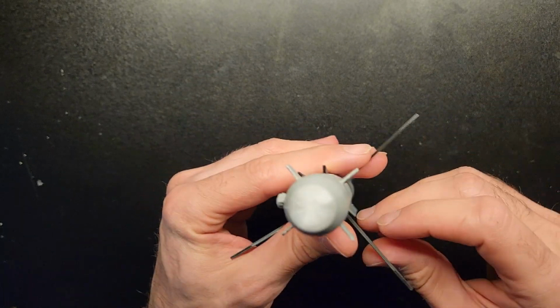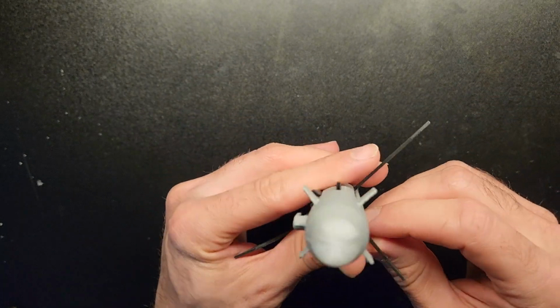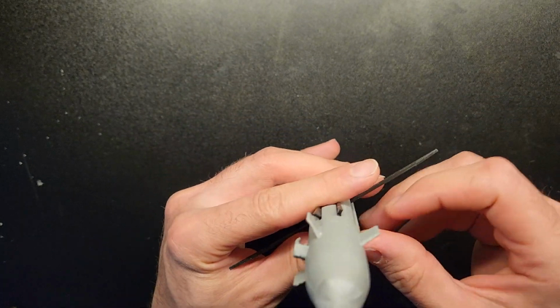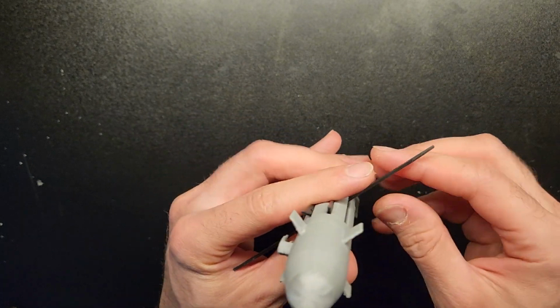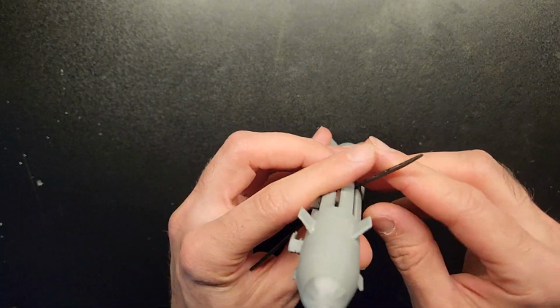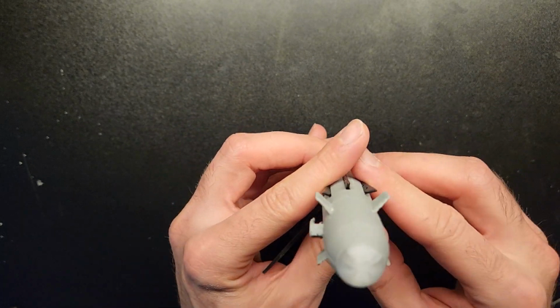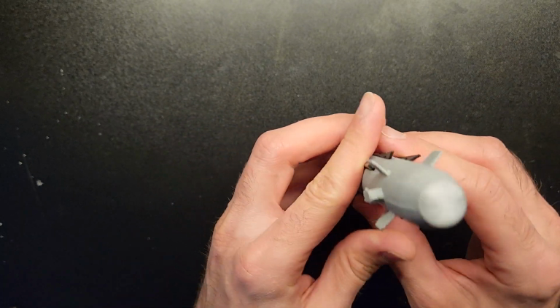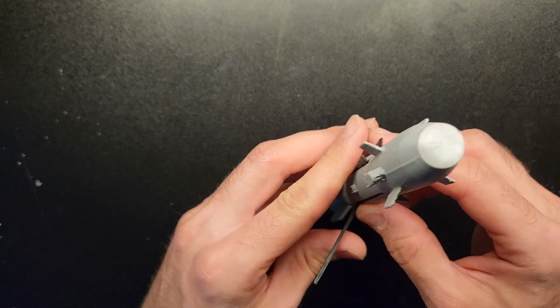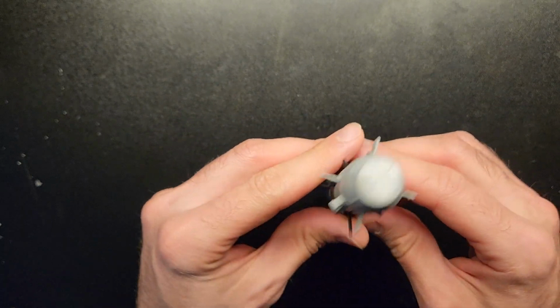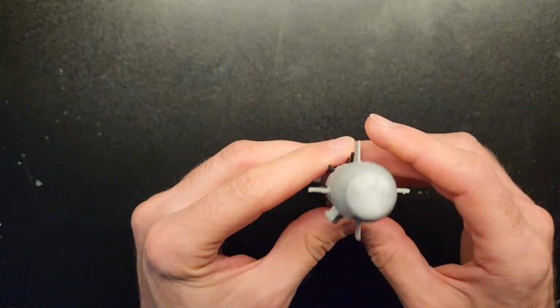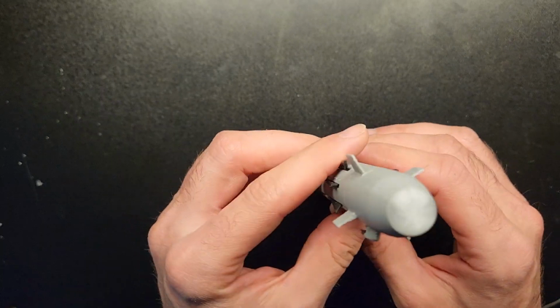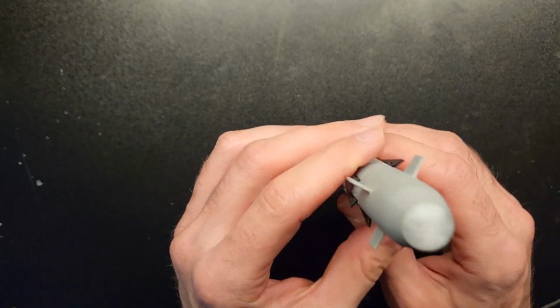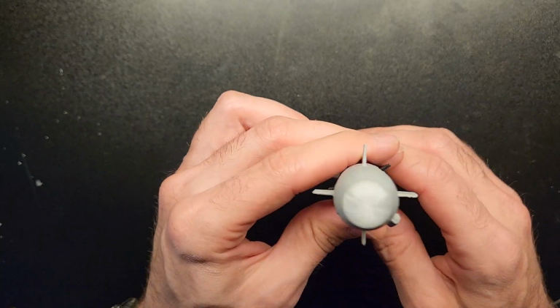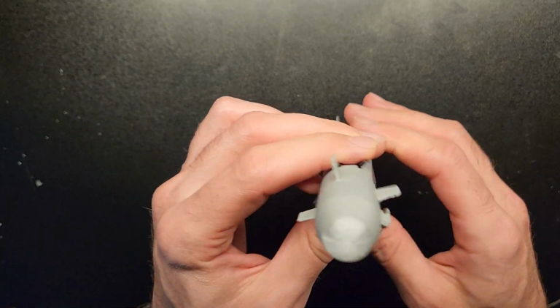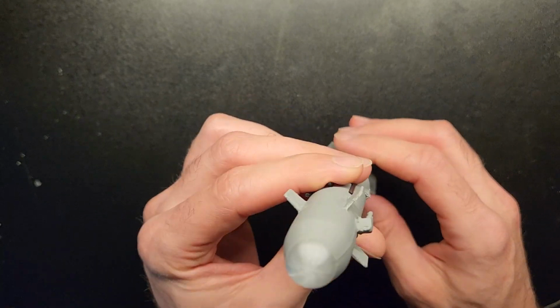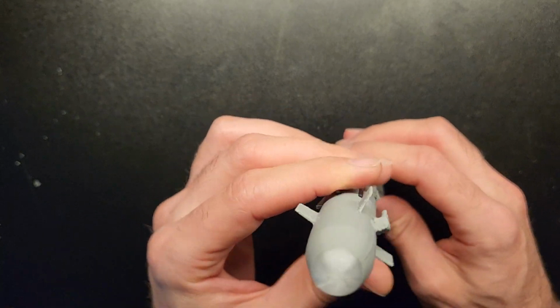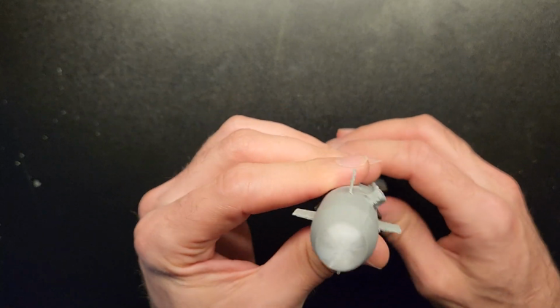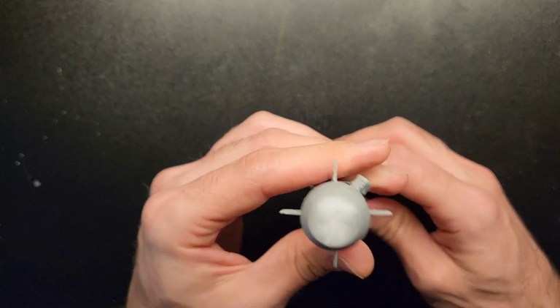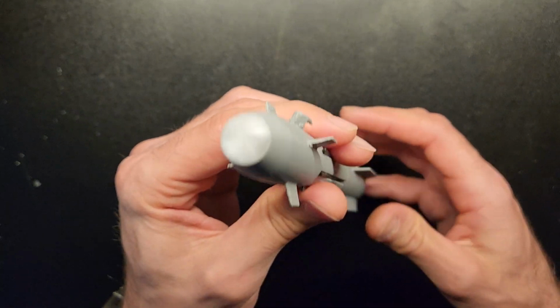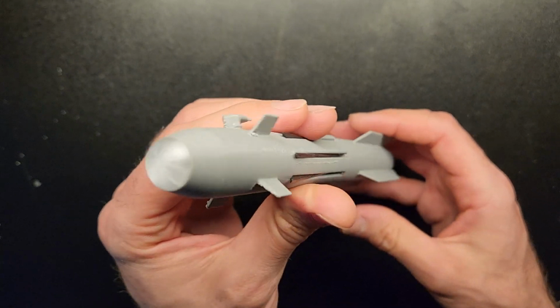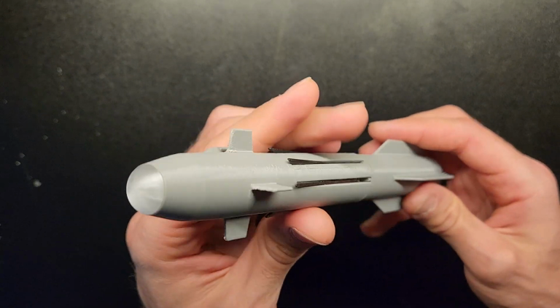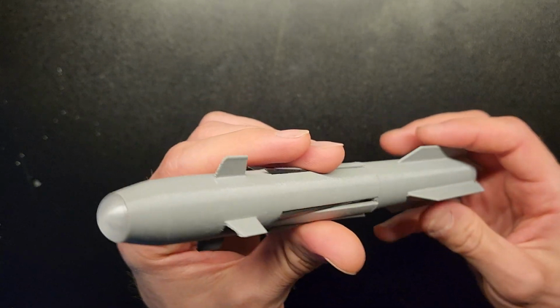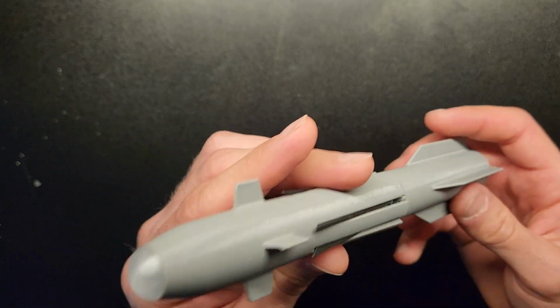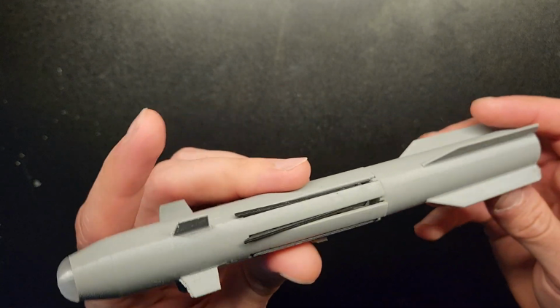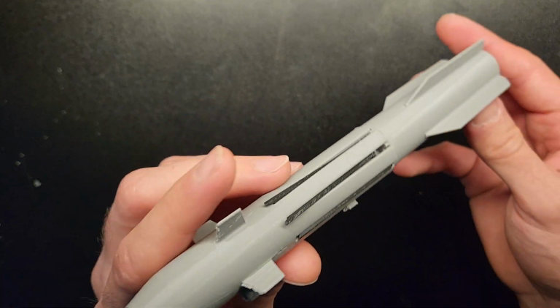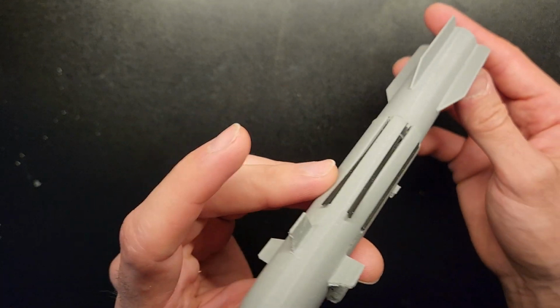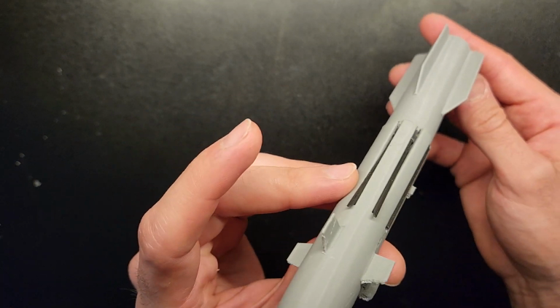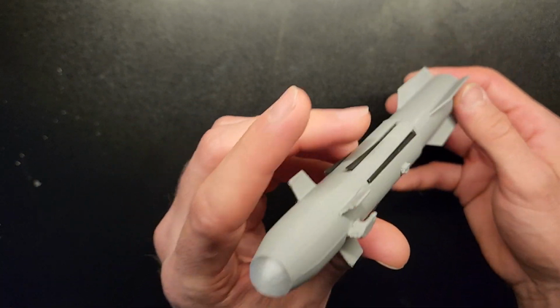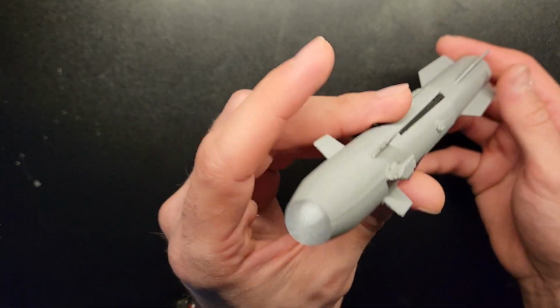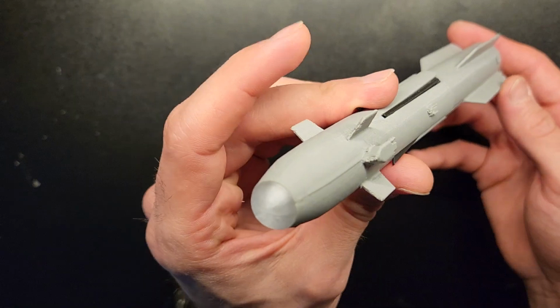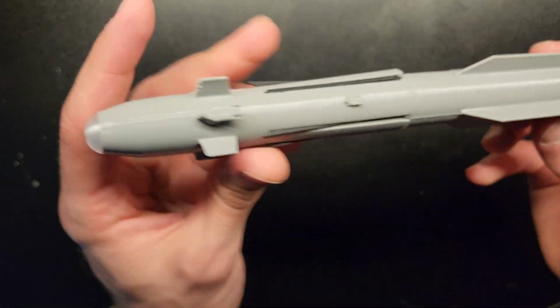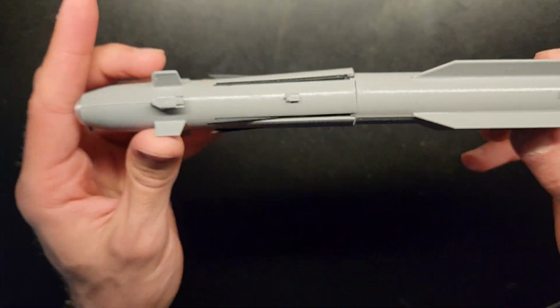You can find it on 3D Colts 3D and you can see it on my name. I will put the link below — it's an amazing model.